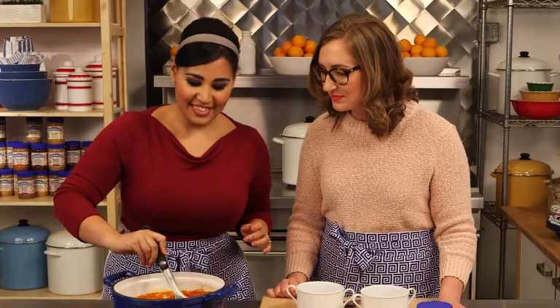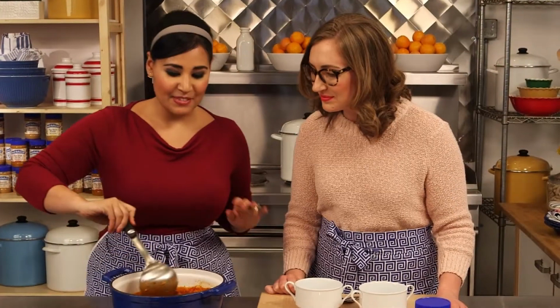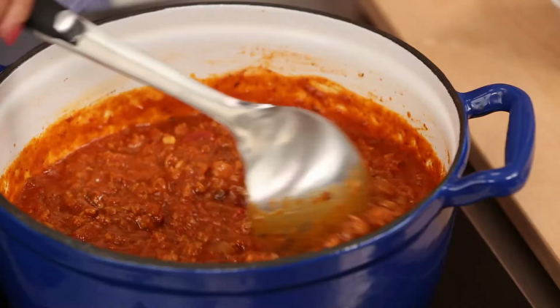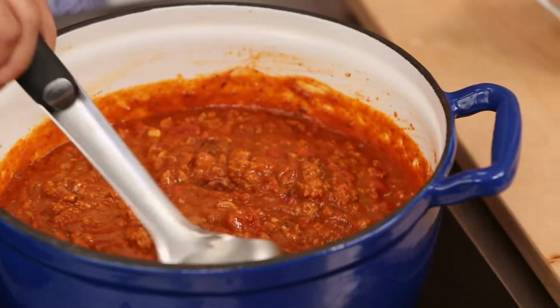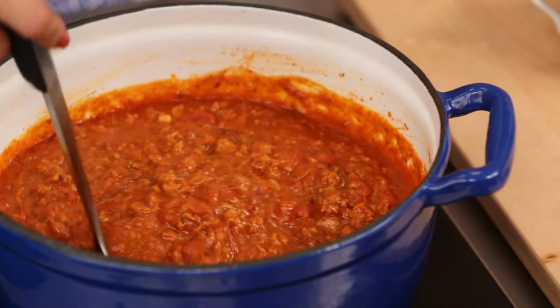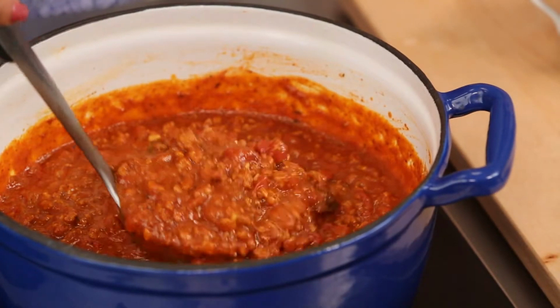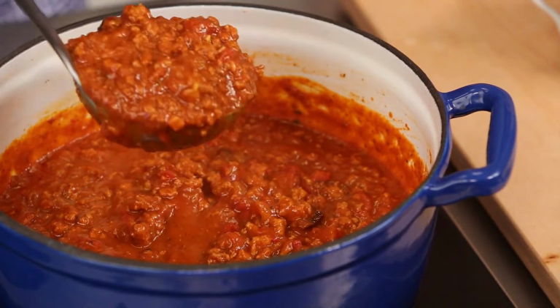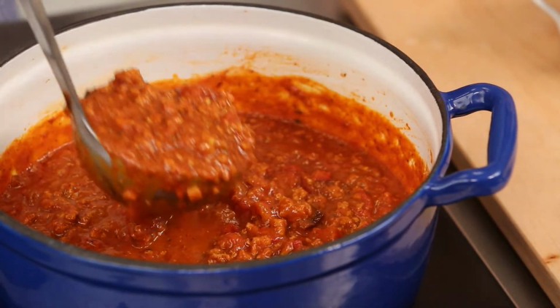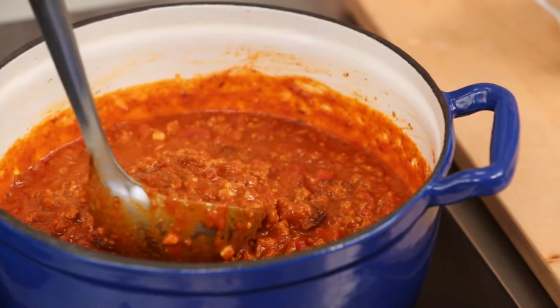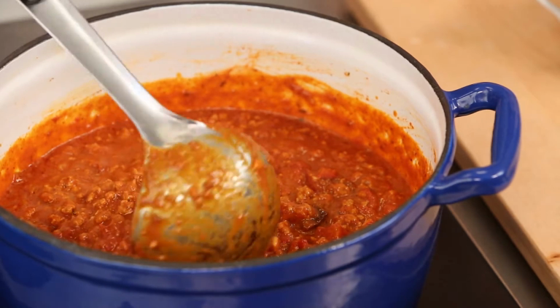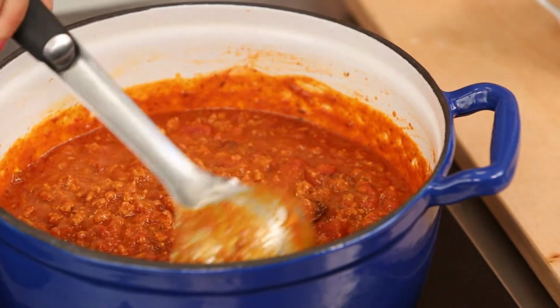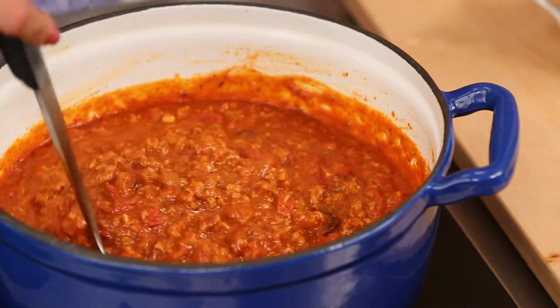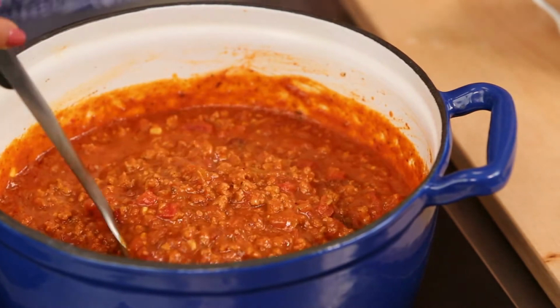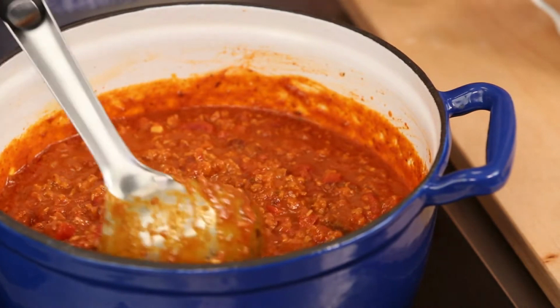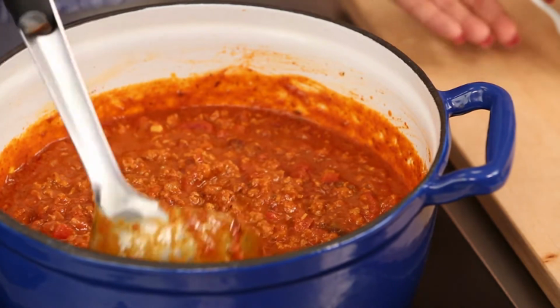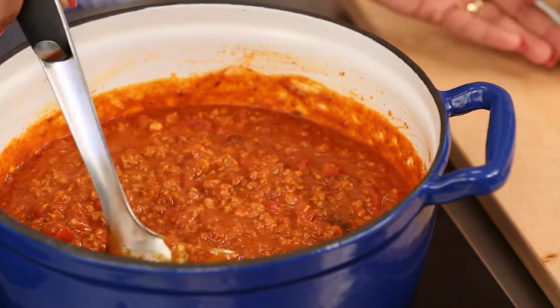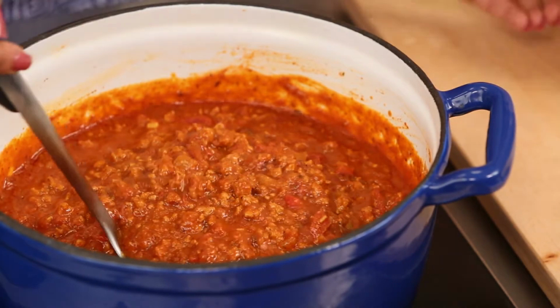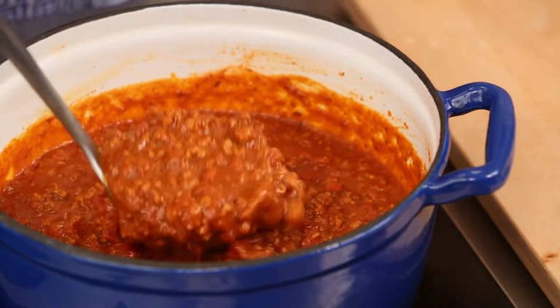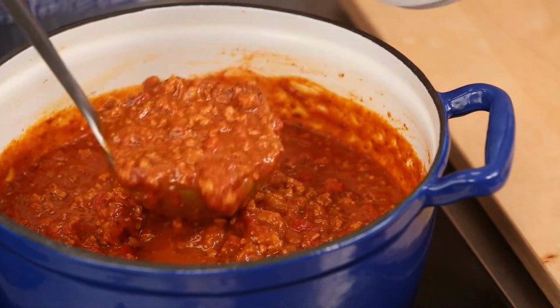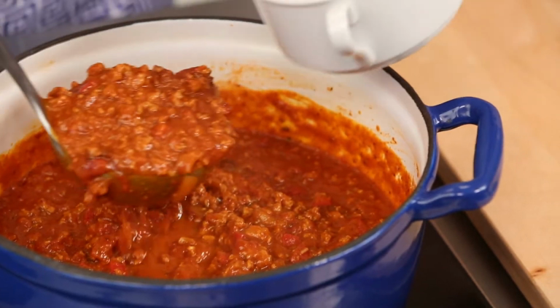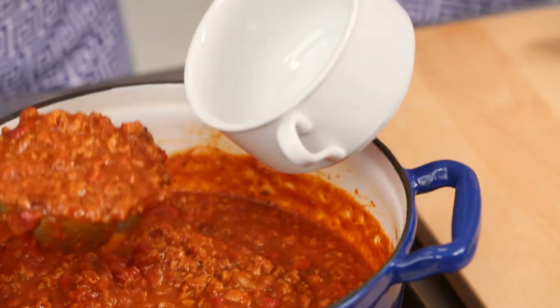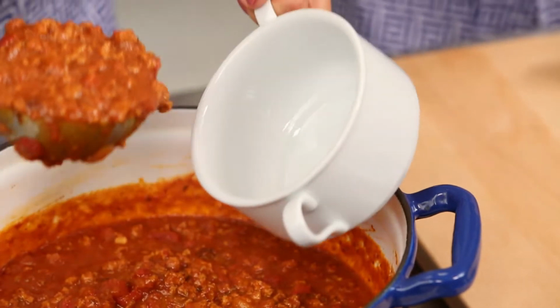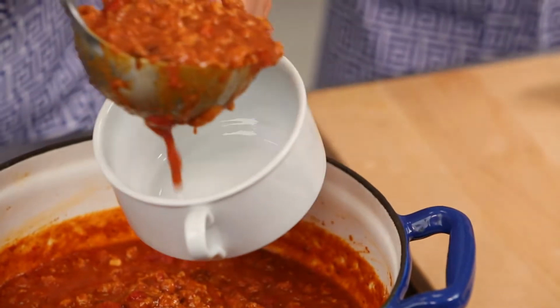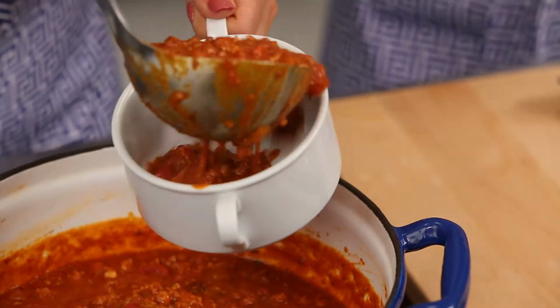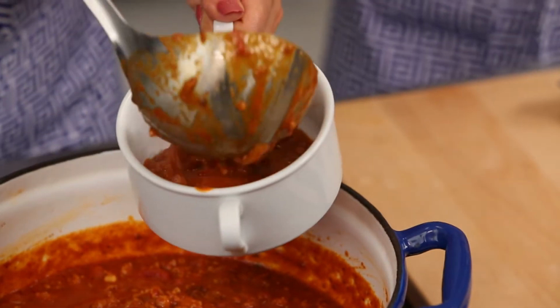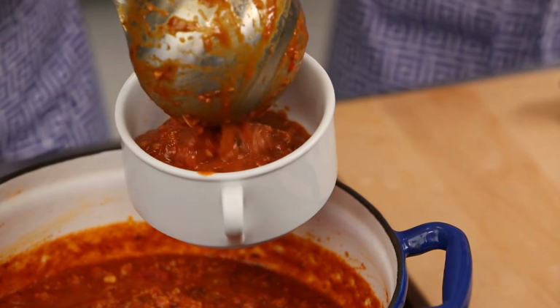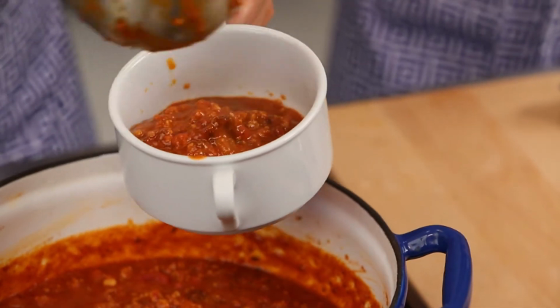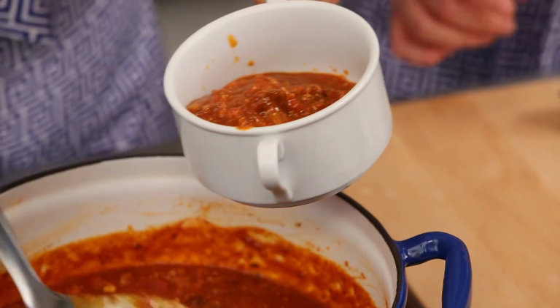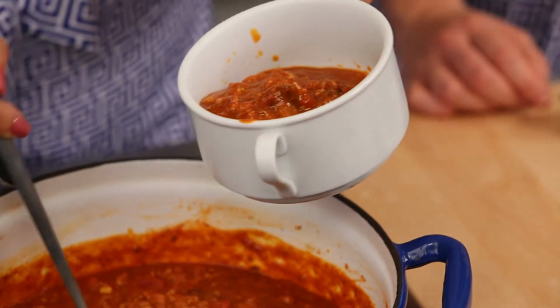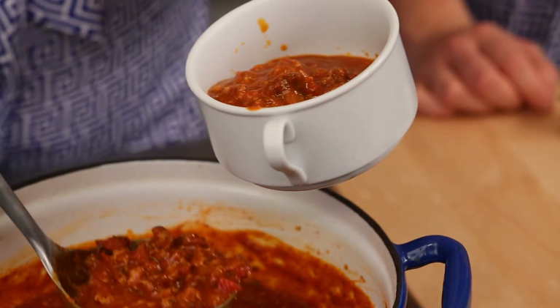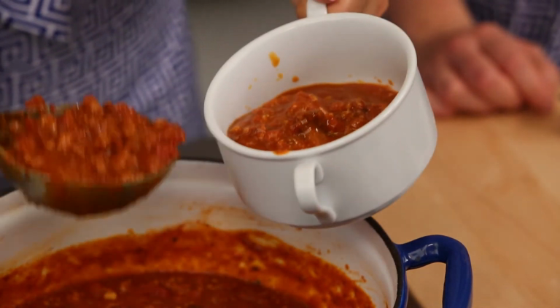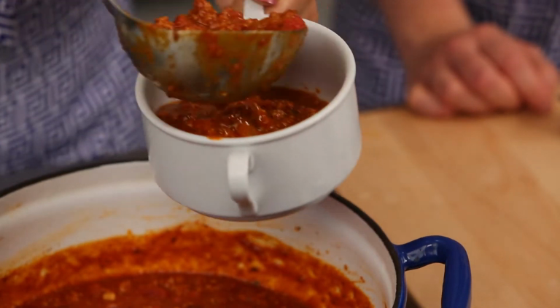This has been simmering for an hour. It's thick, it's delicious. So amazing. I'm ready to plate this up. It would also be really perfect to freeze too. This is one of those things you can make a big batch of on Sunday night.